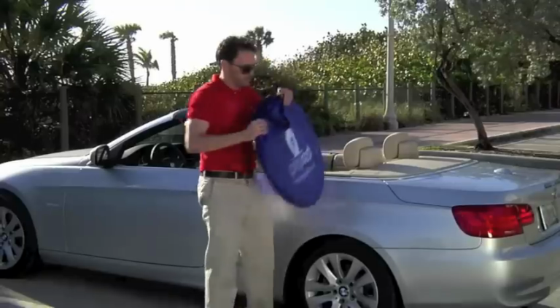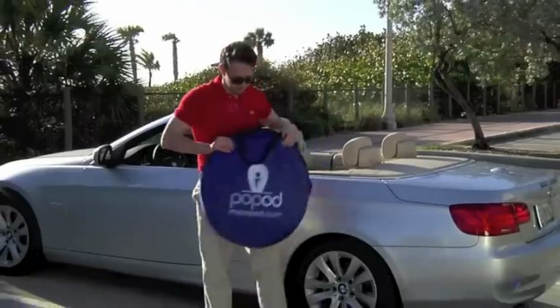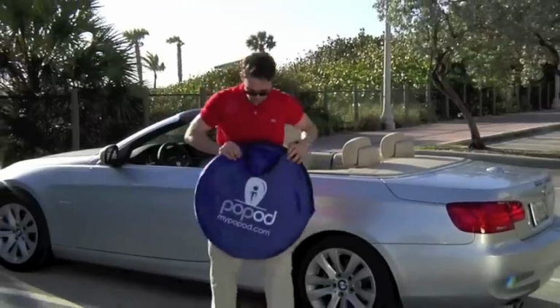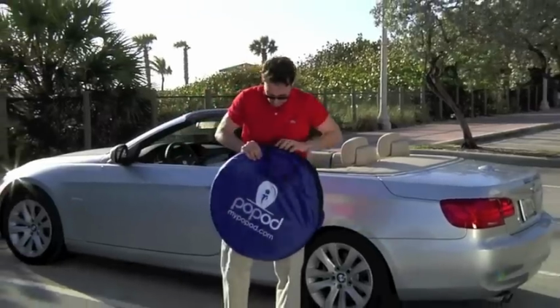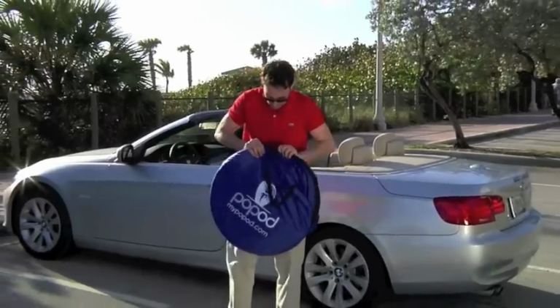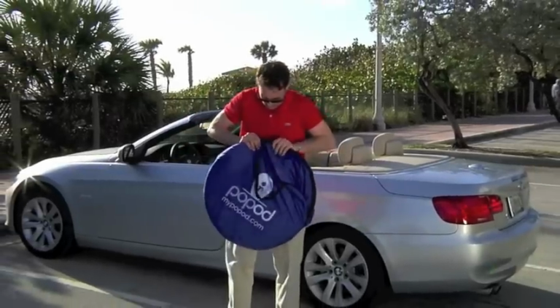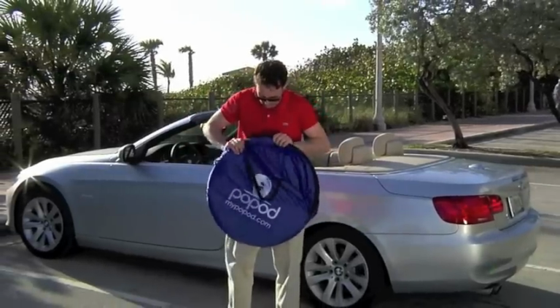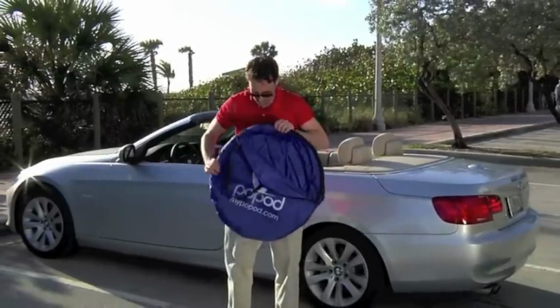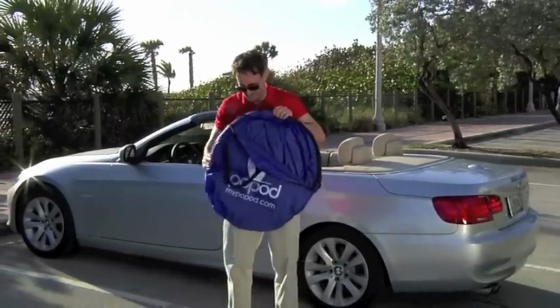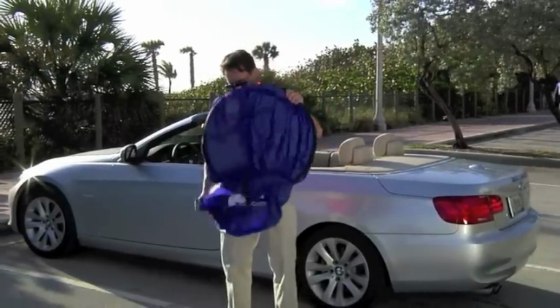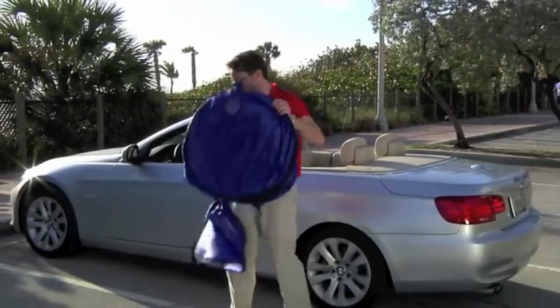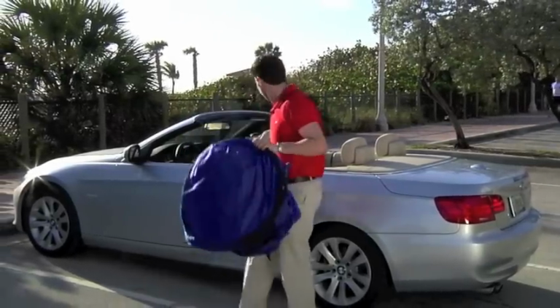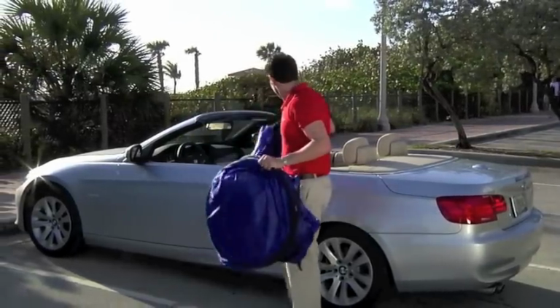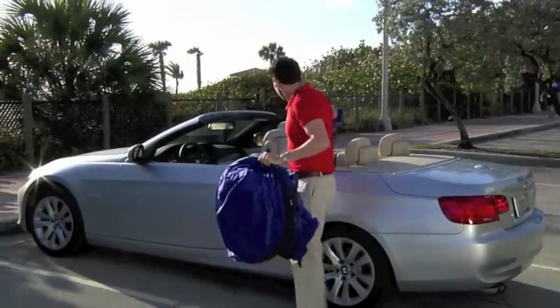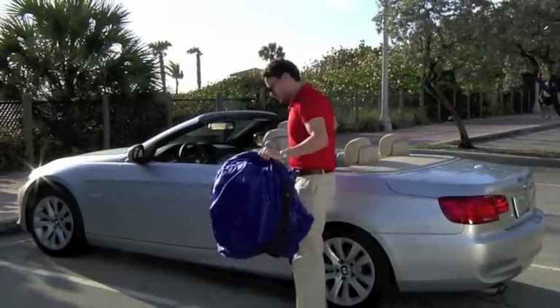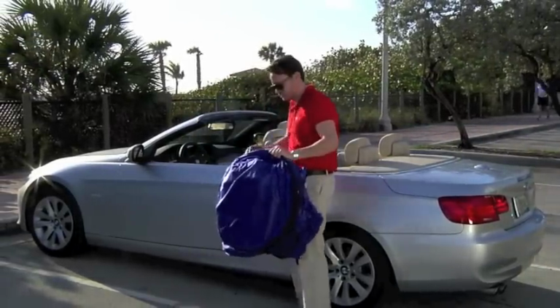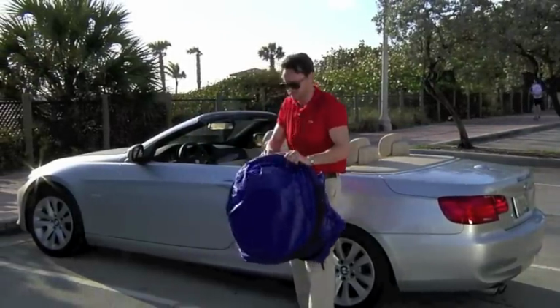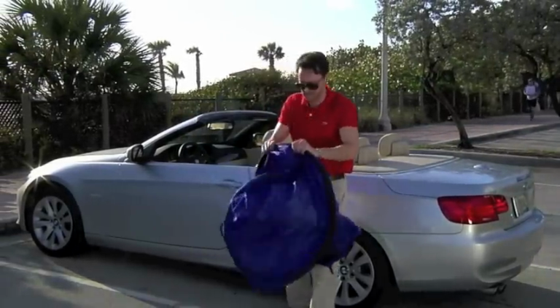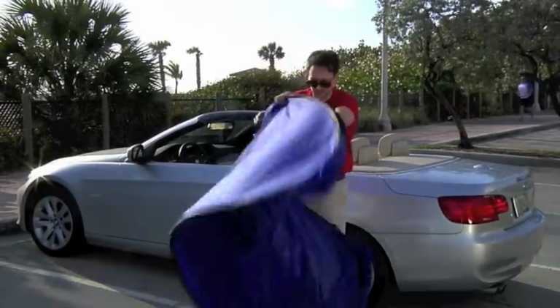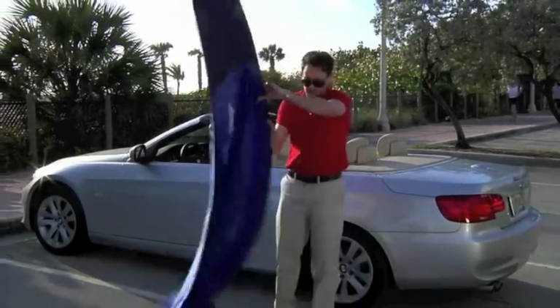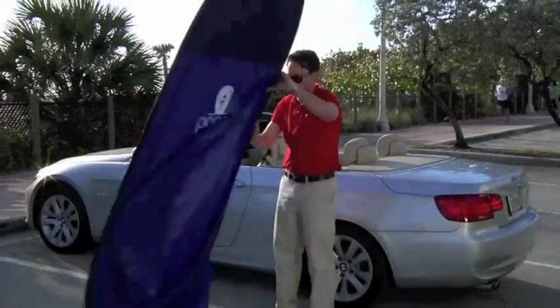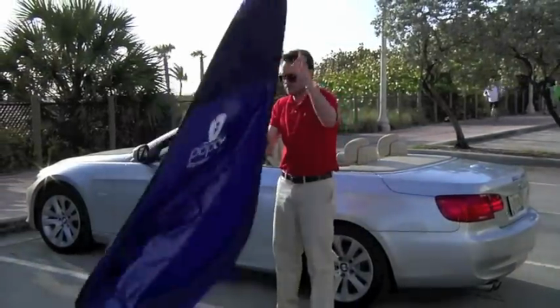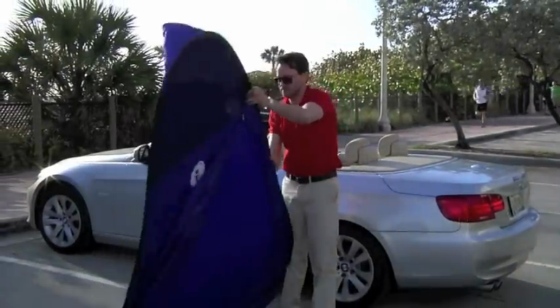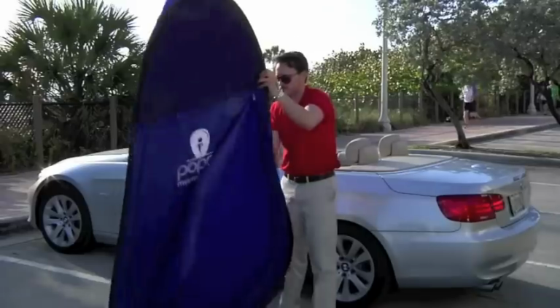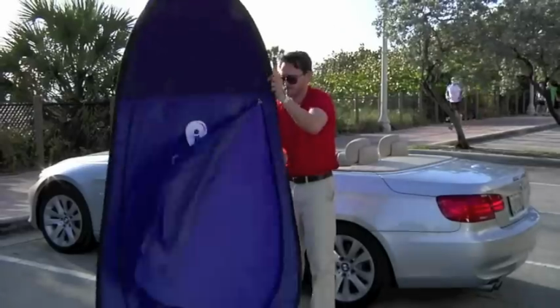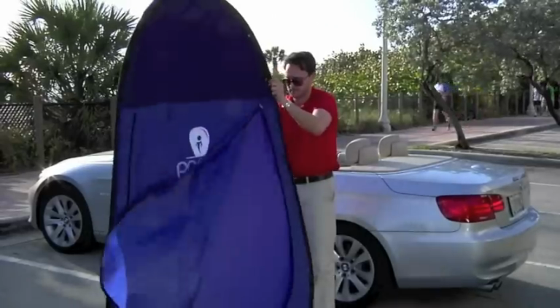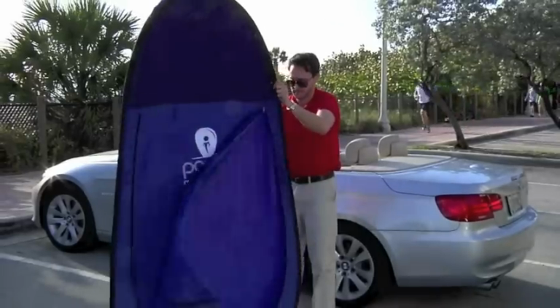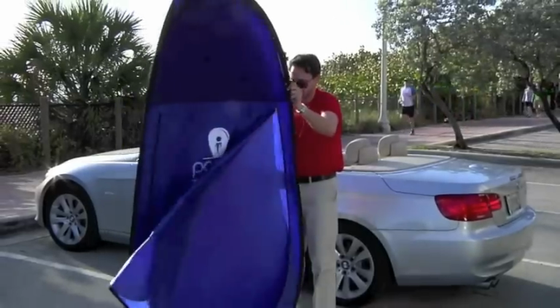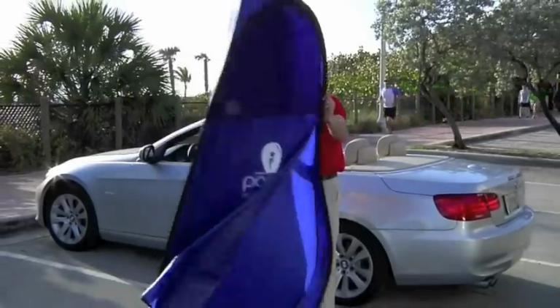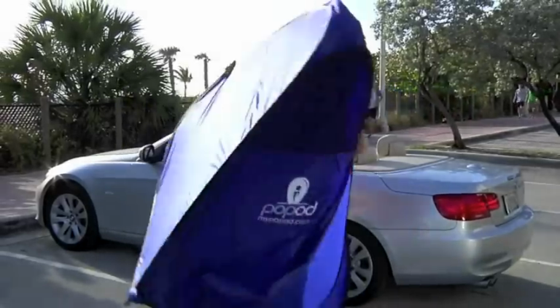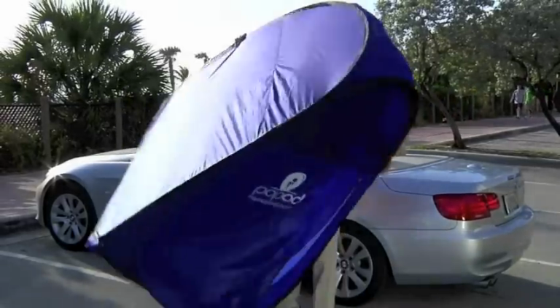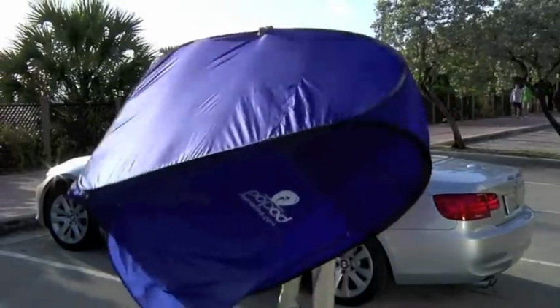Introducing PopPod. PopPod is your ultimate changing room. PopPod is light, portable, and easy to use. Take it with you wherever you need privacy.